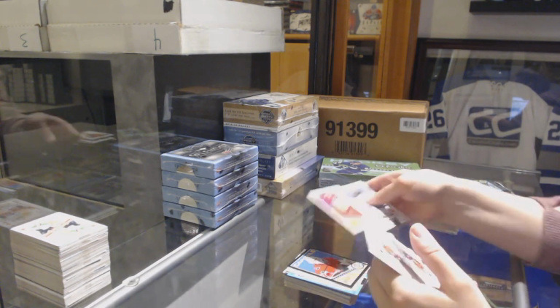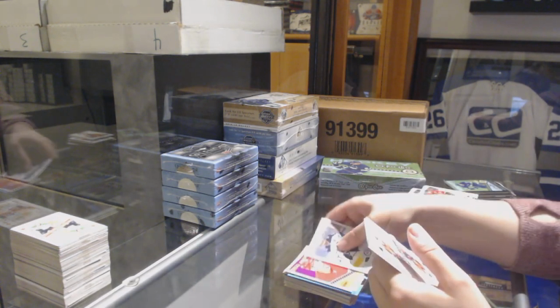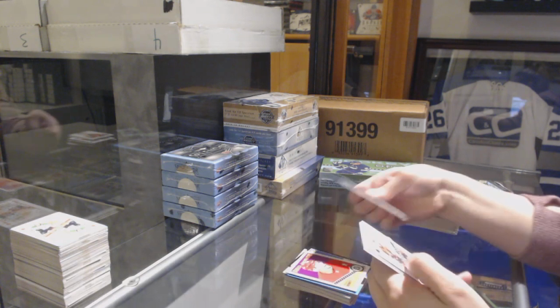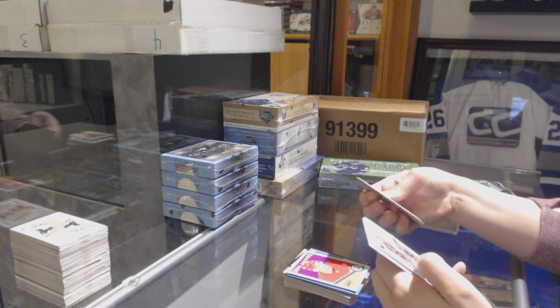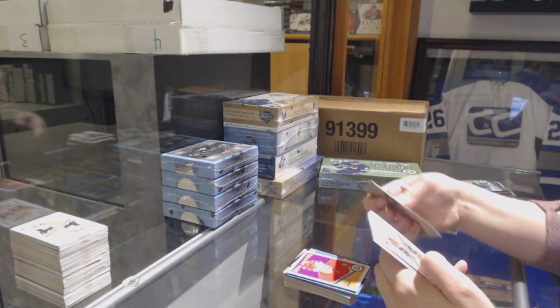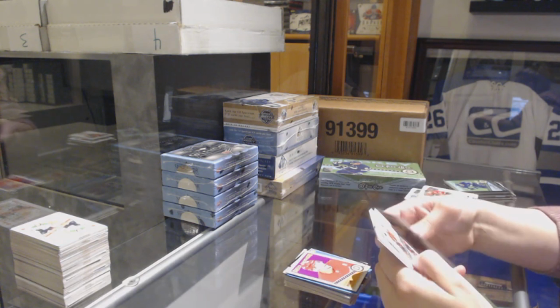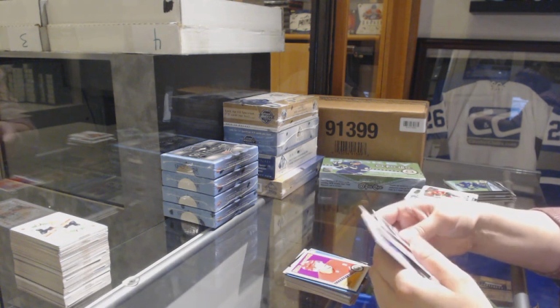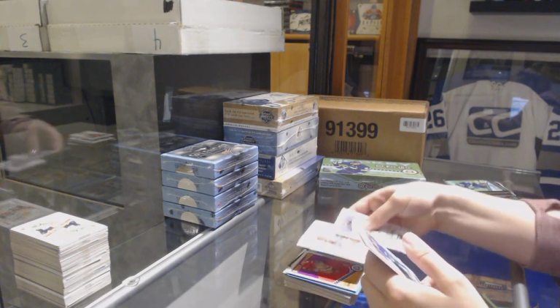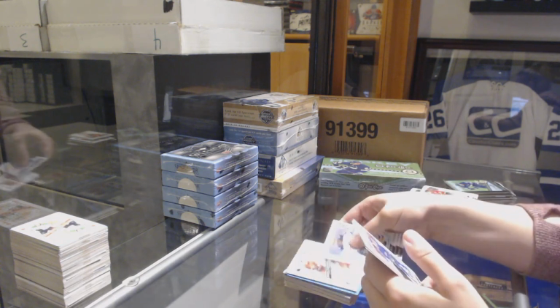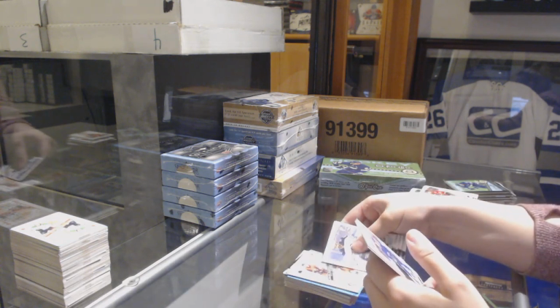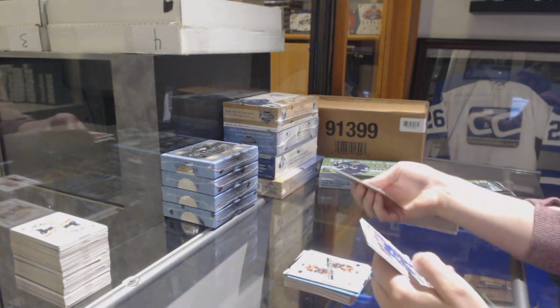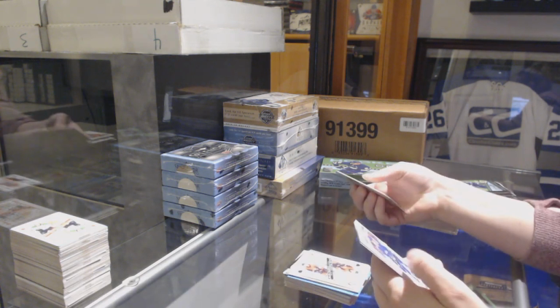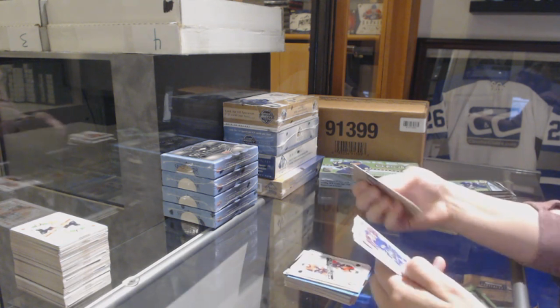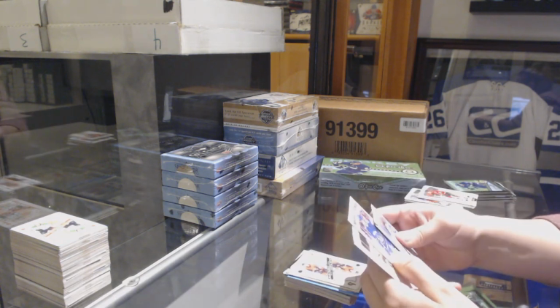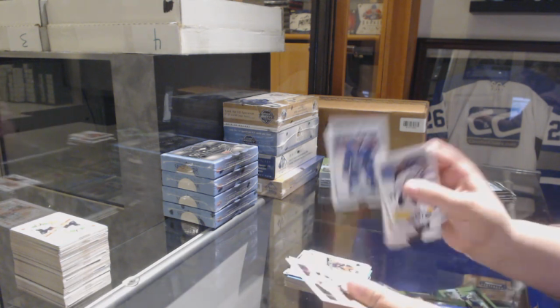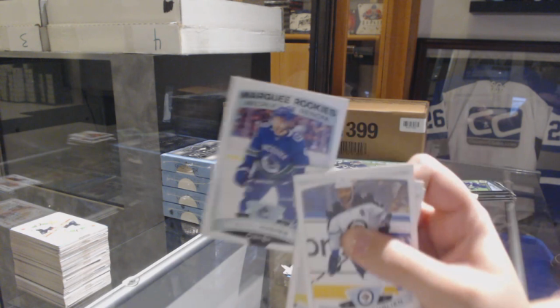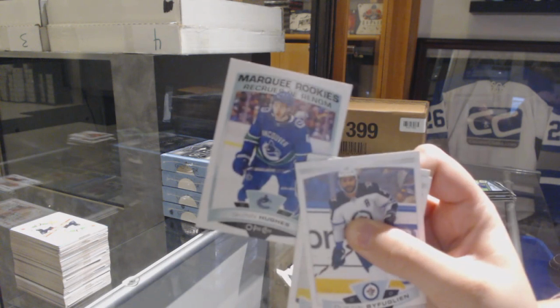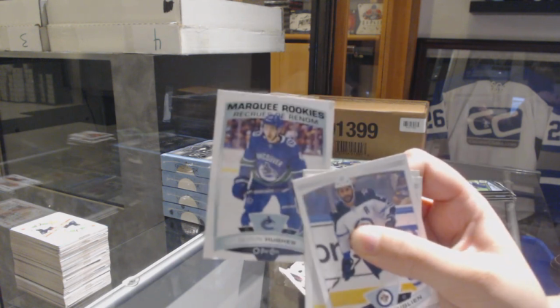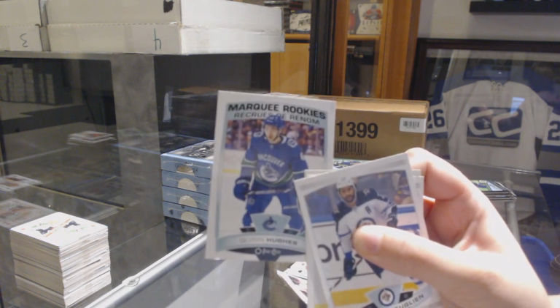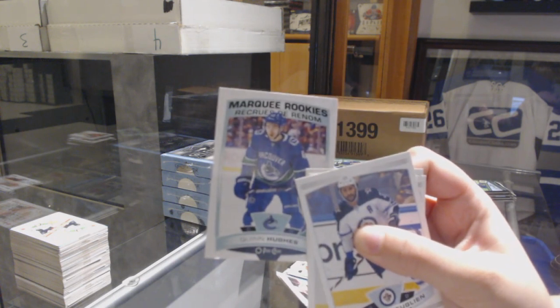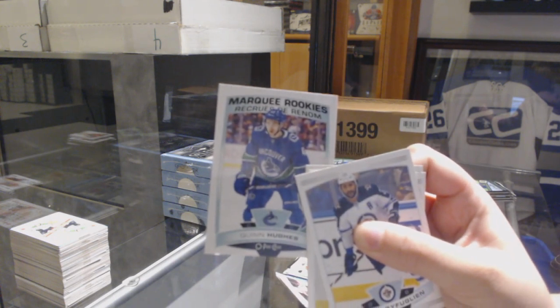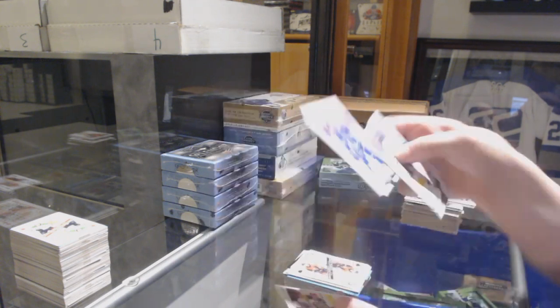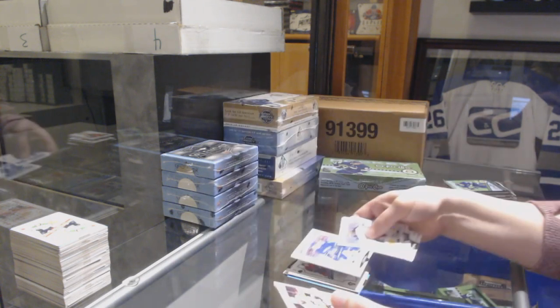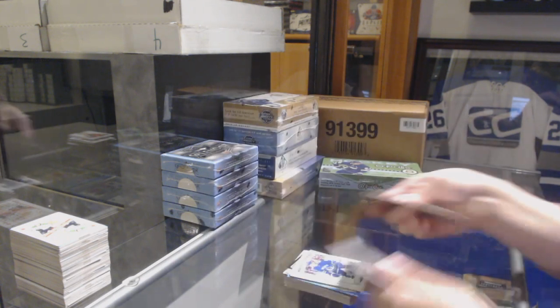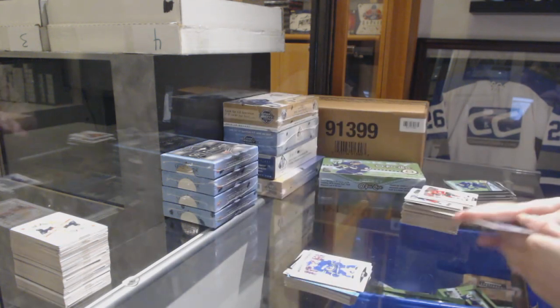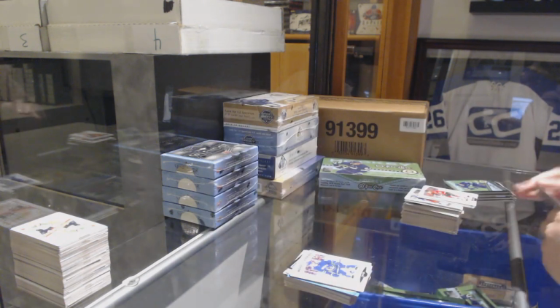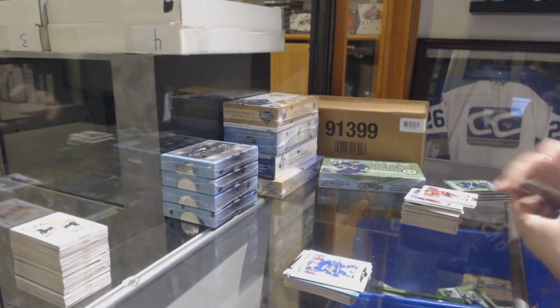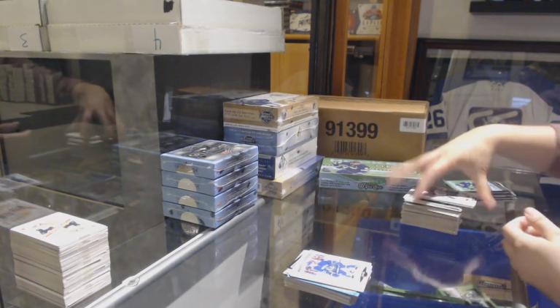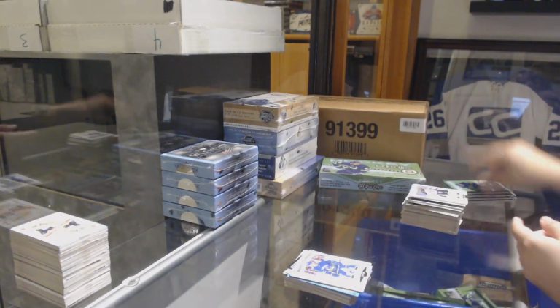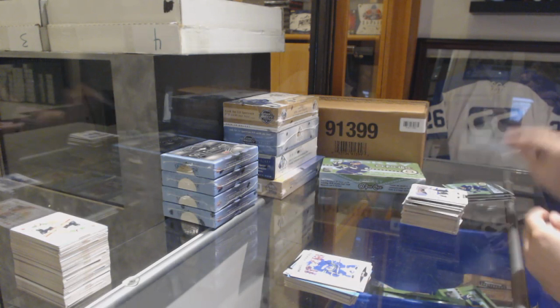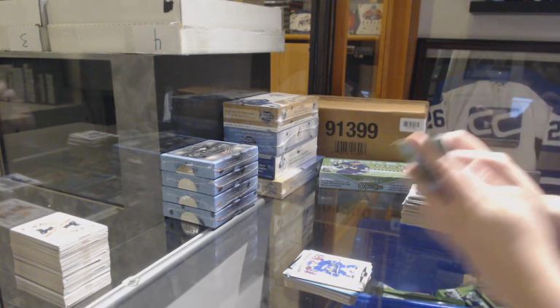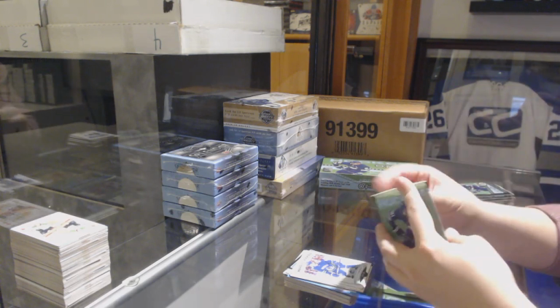Madison Bowey retro for the Red Wings, Brady Tkachuk playing cards for the Ottawa Senators, and since you said it, I.T.R. — Quinn Hughes rookie for the Vancouver Canucks. You are psychic, my friend.